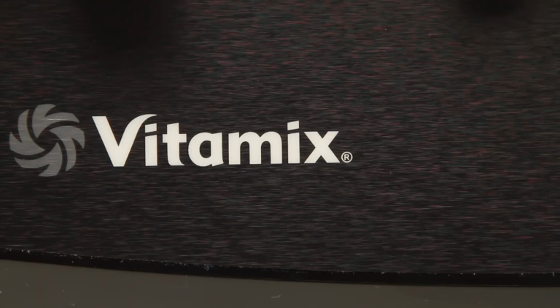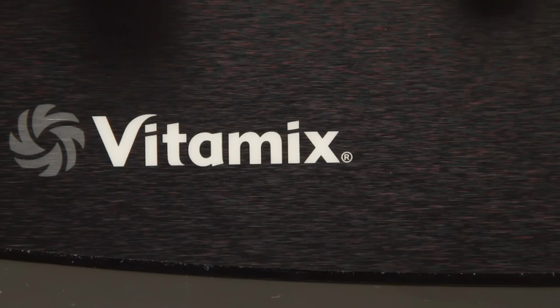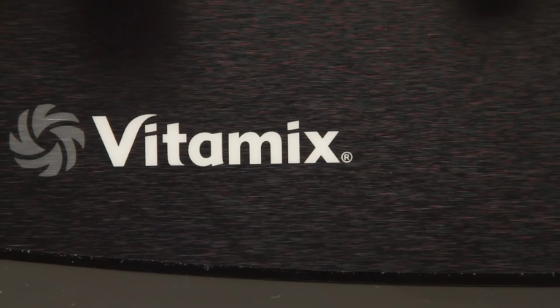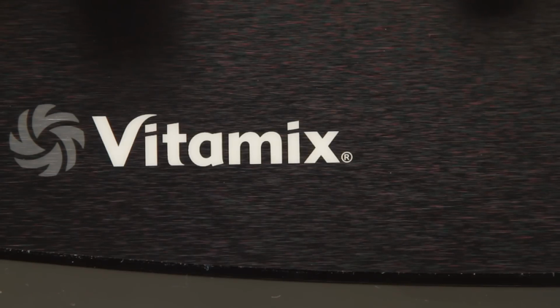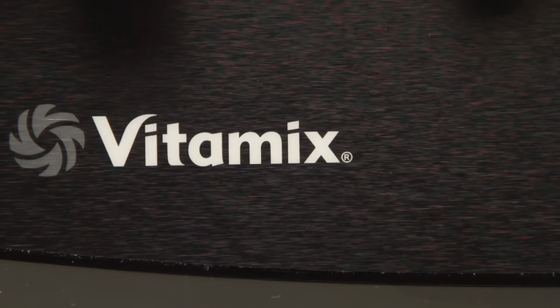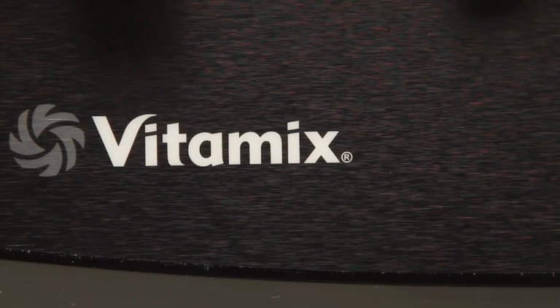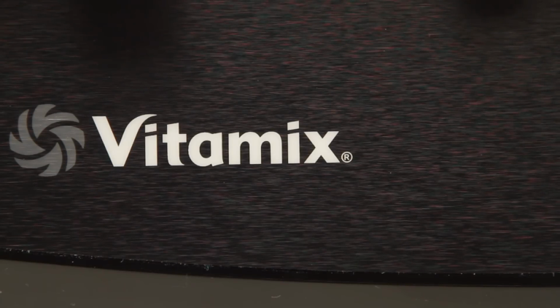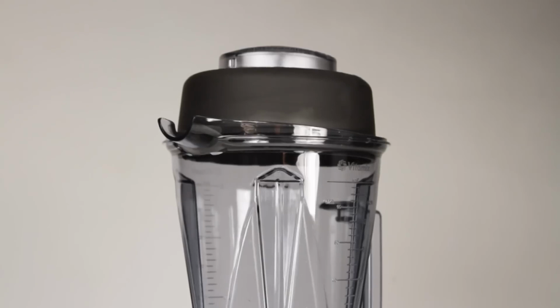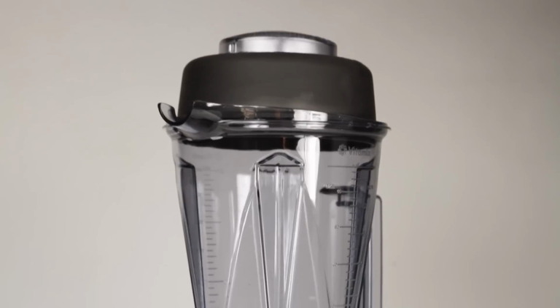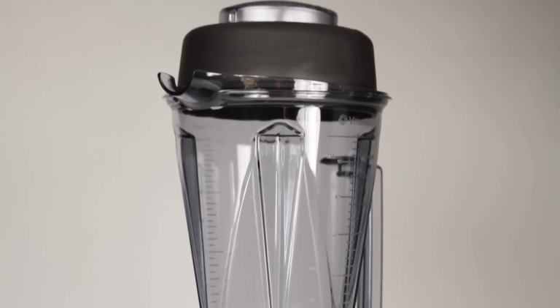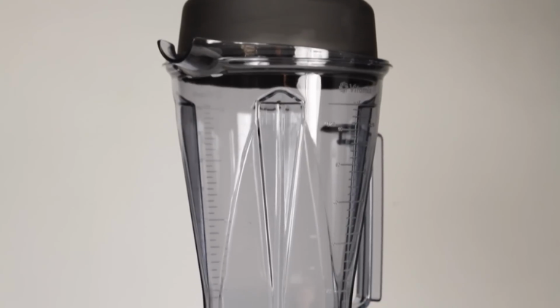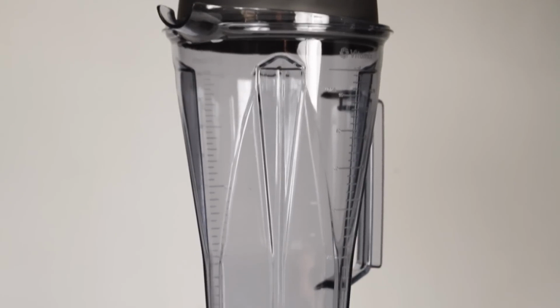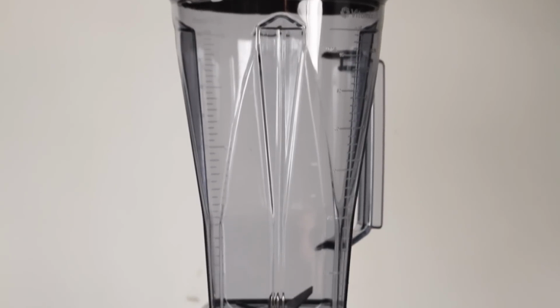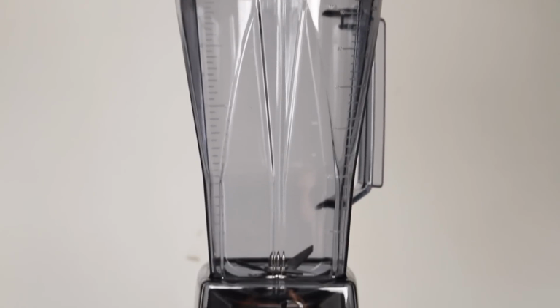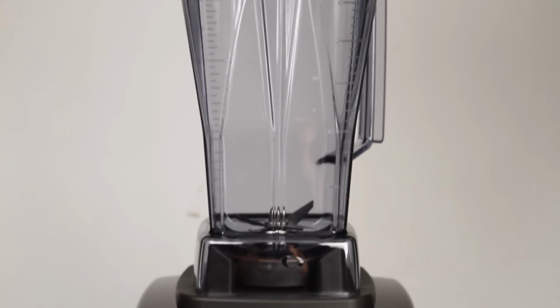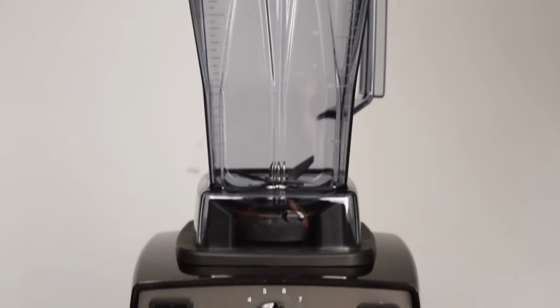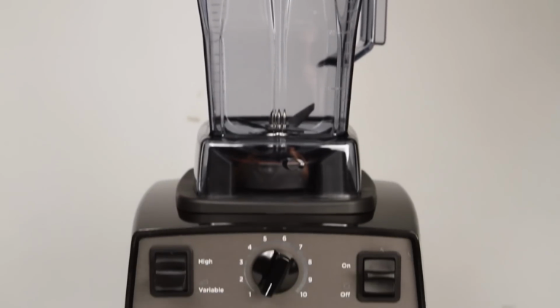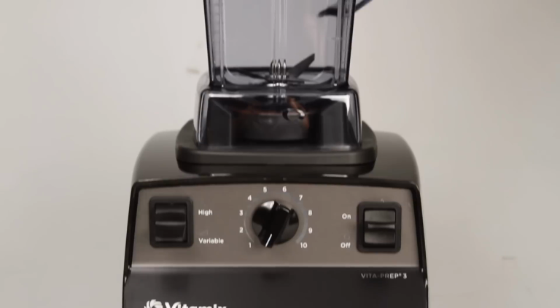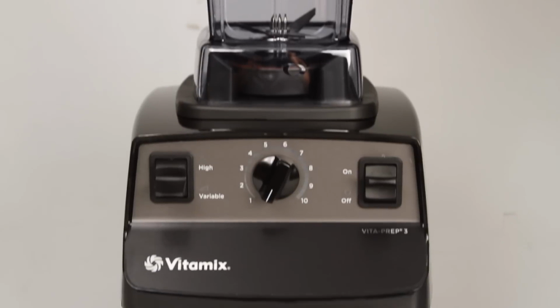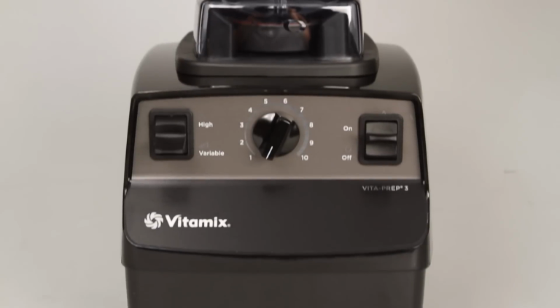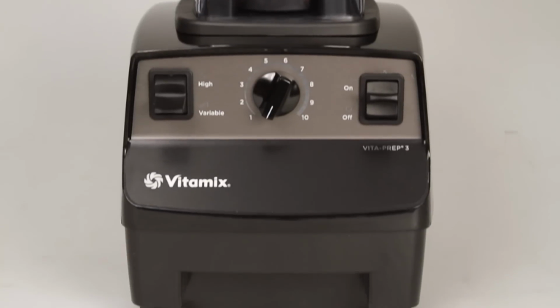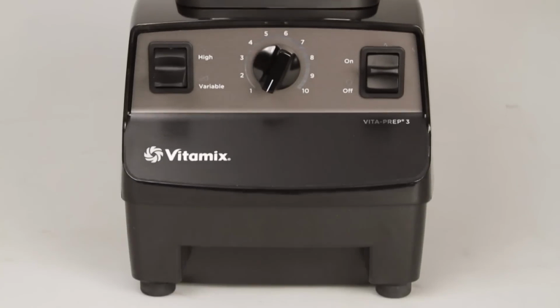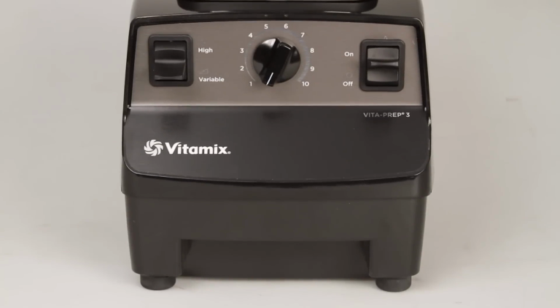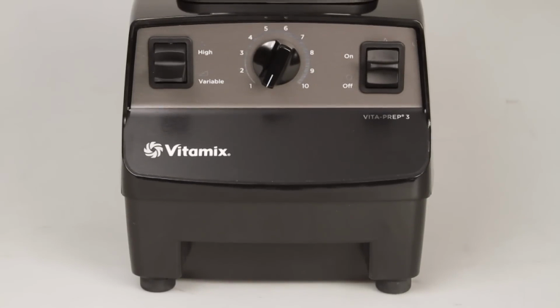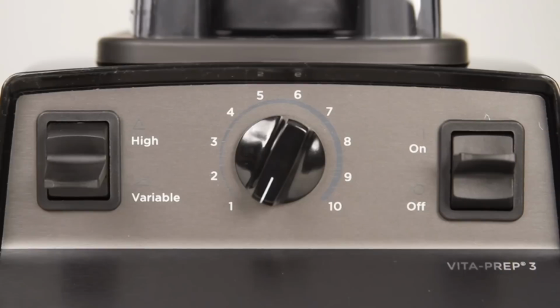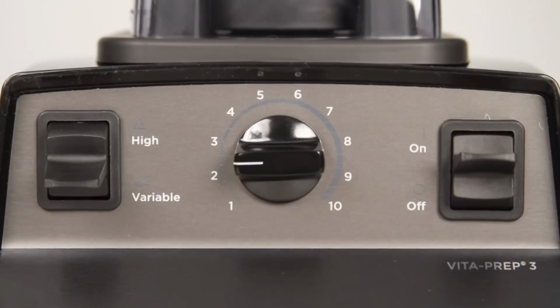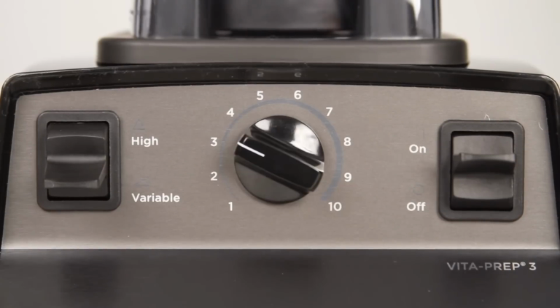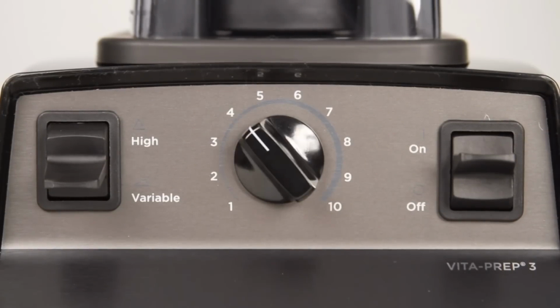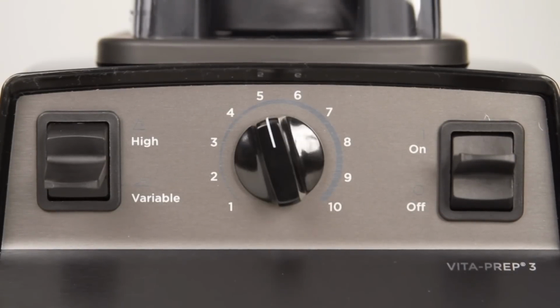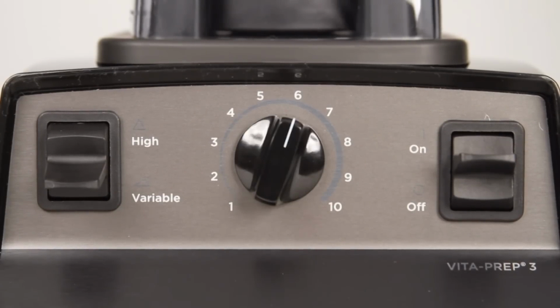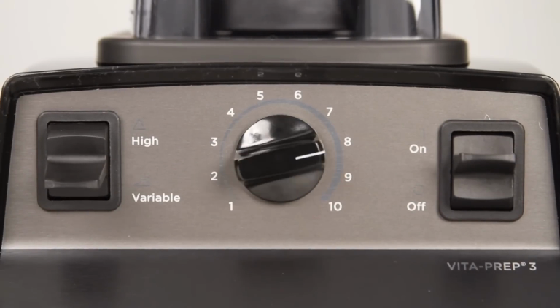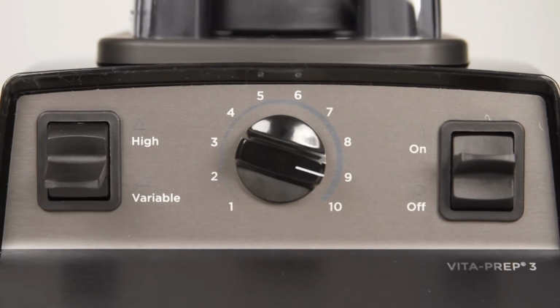This is the Vitamix Vitaprep 3, model 1005, 3 horsepower, 37,000 RPM. This is the chef's power tool. It is a variable speed blender. There are no timers here because this is a prep tool.